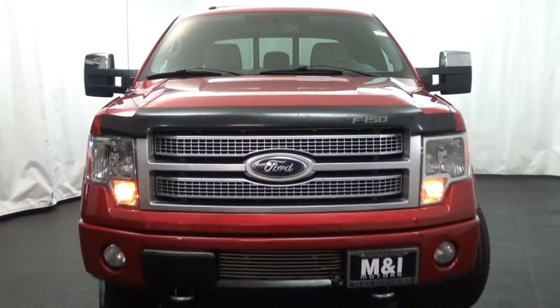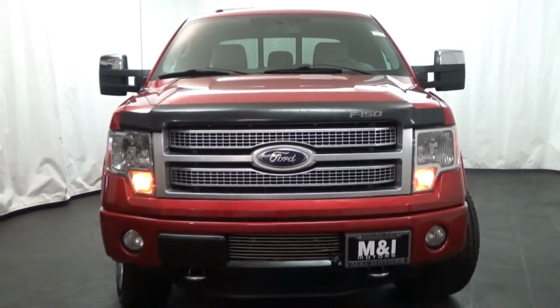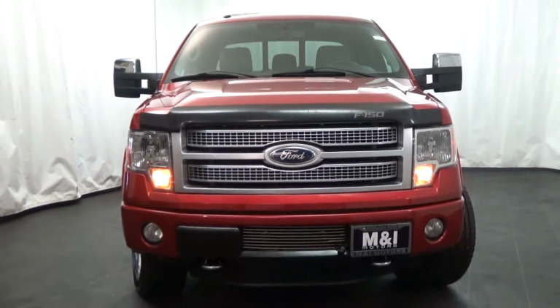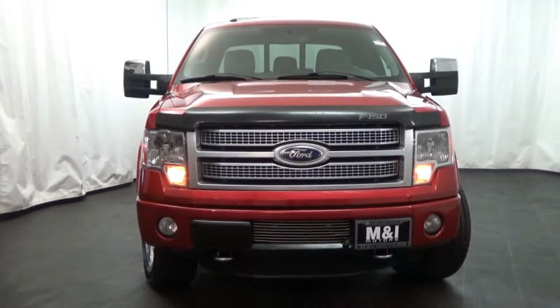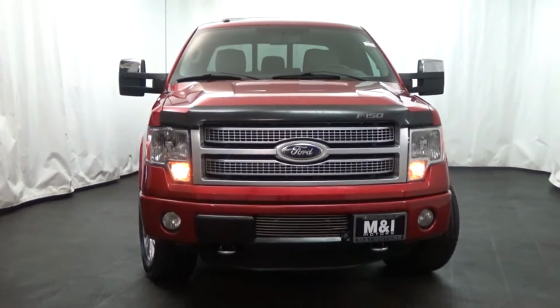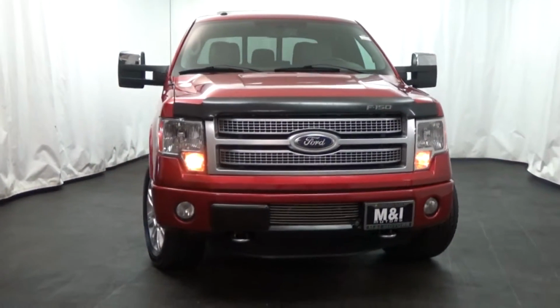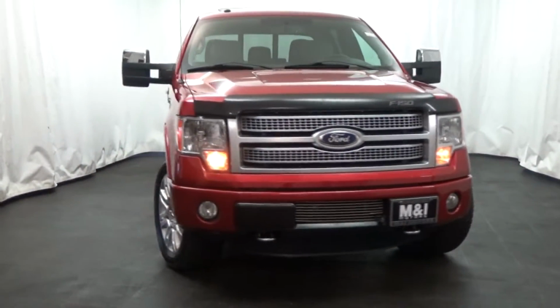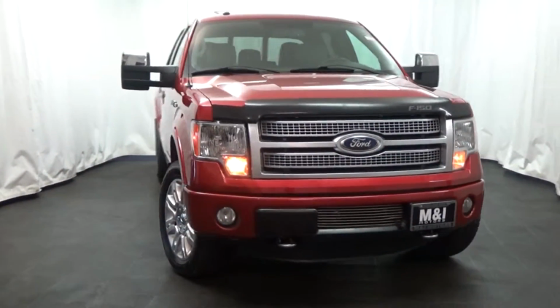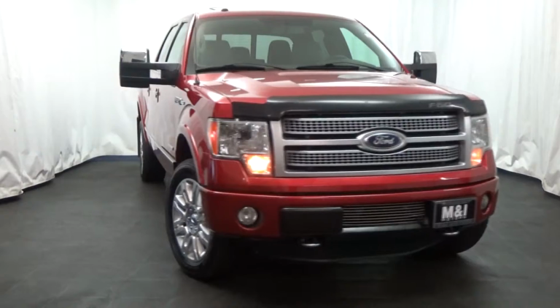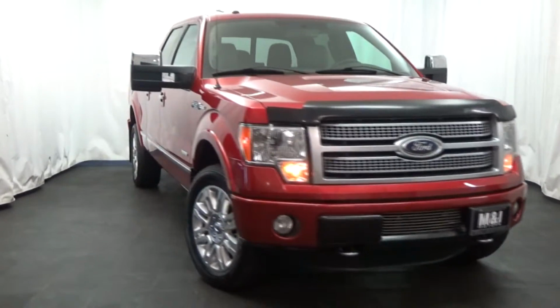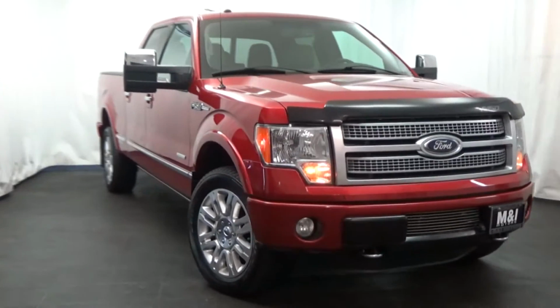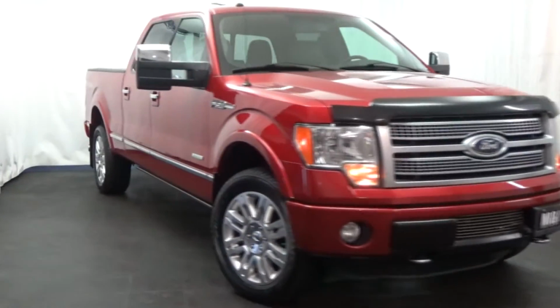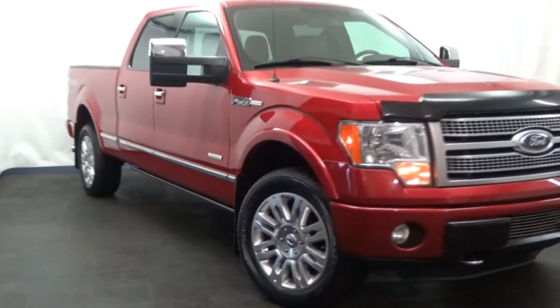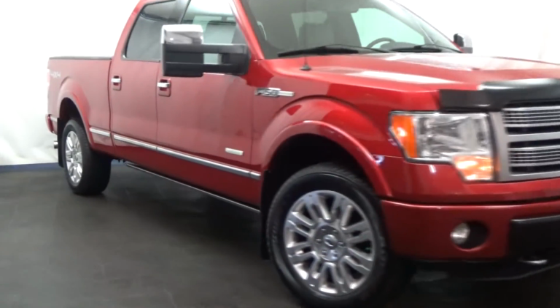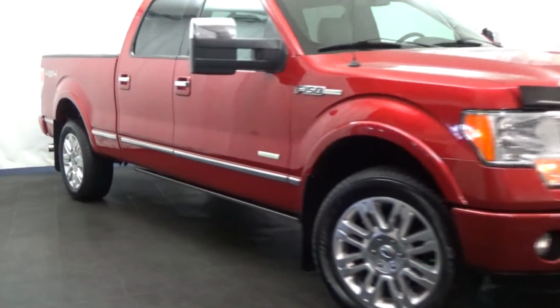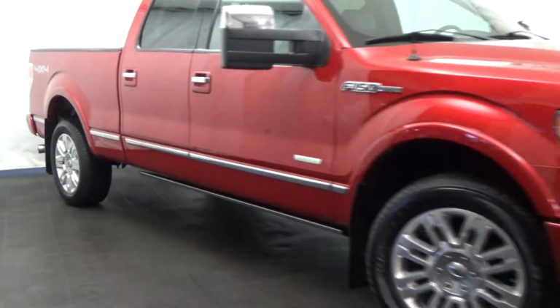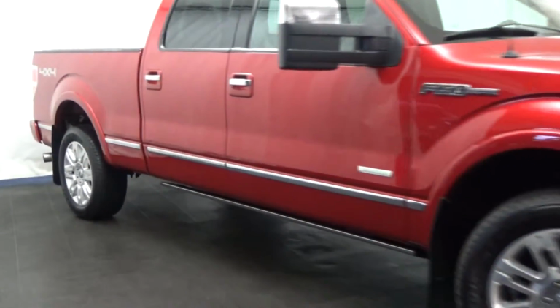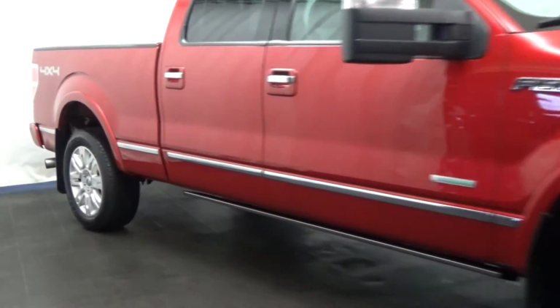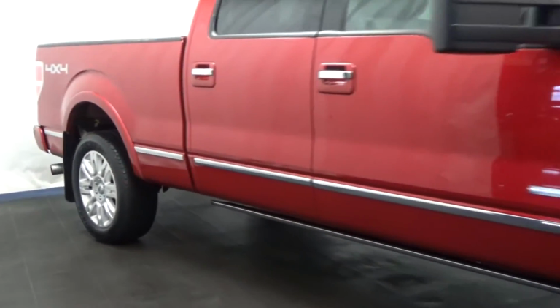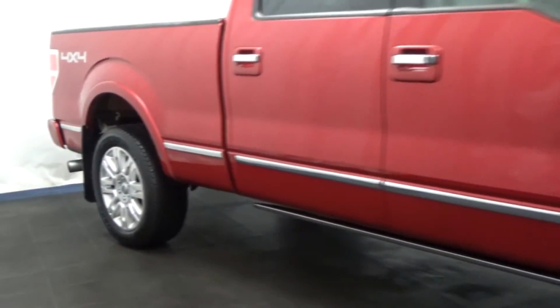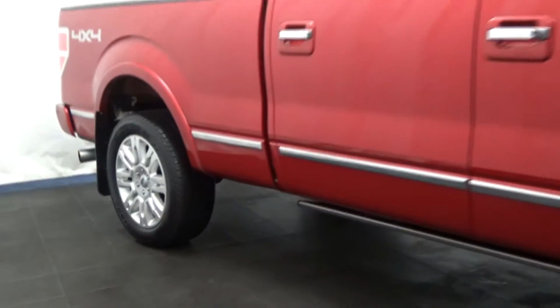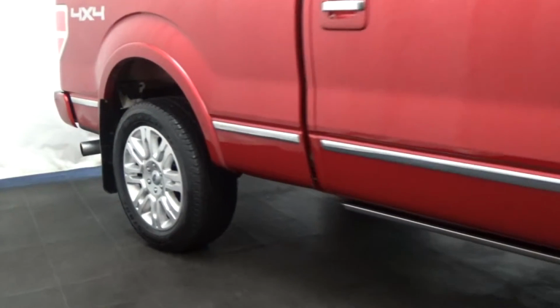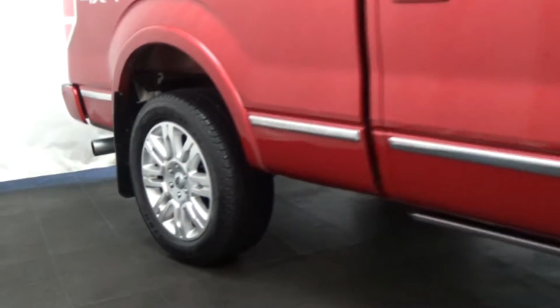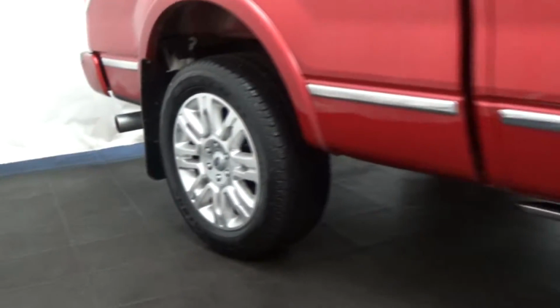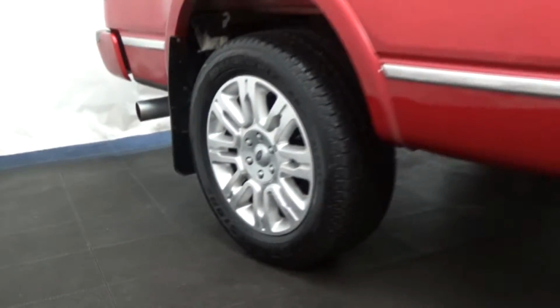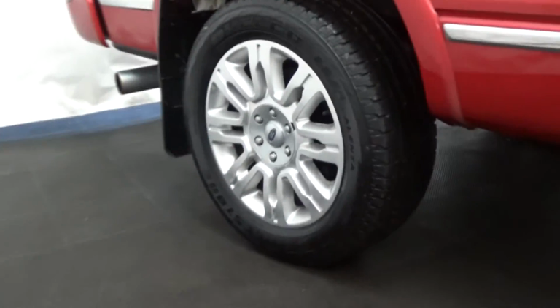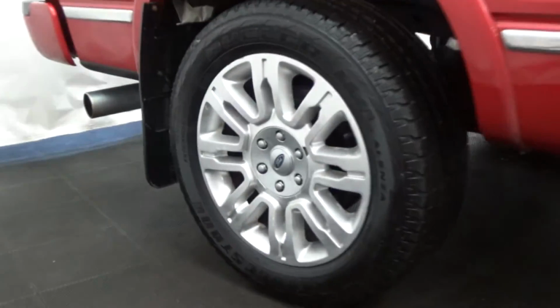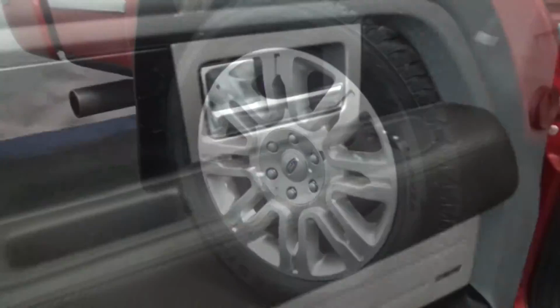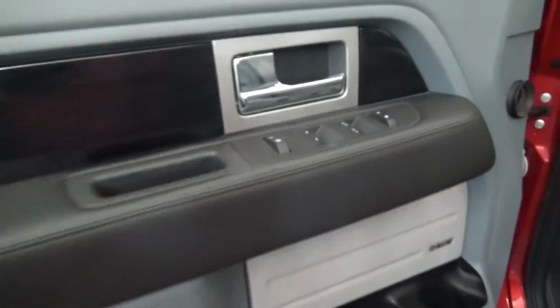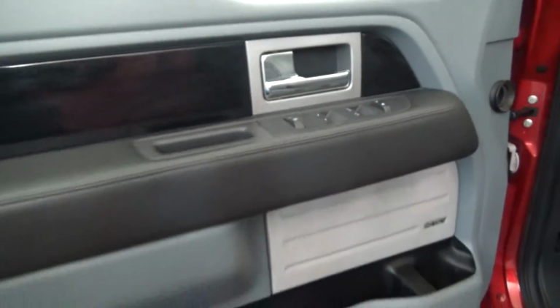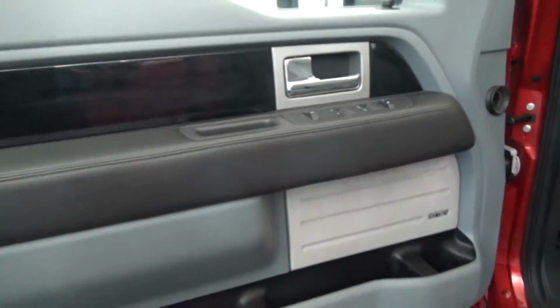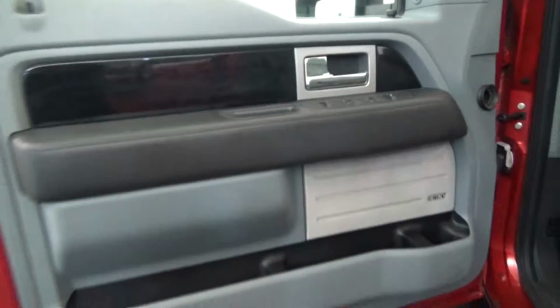M&I Motors is thrilled to show you this 2012 Ford F-150, Platinum Blue Cab, 3.5-liter EcoBoost, and 4-wheel drive. Red candy metallic over steel-gray leather interior.